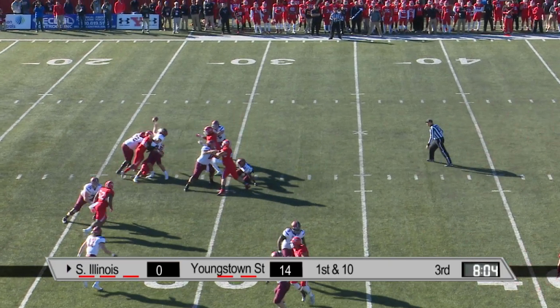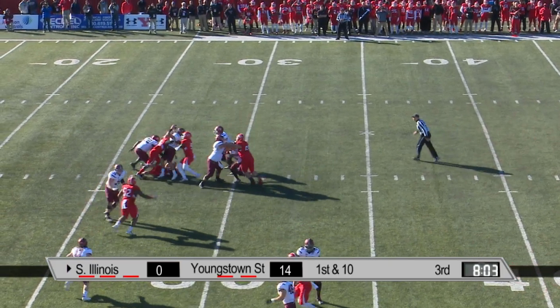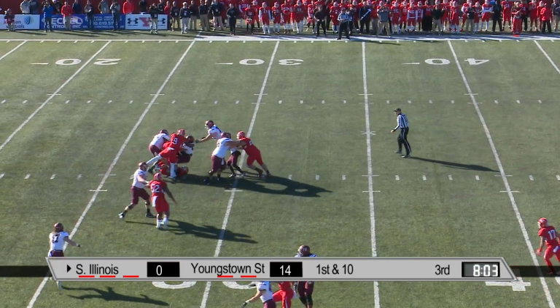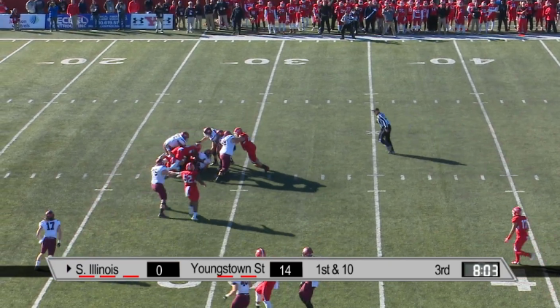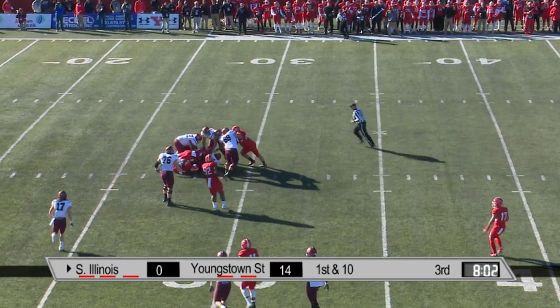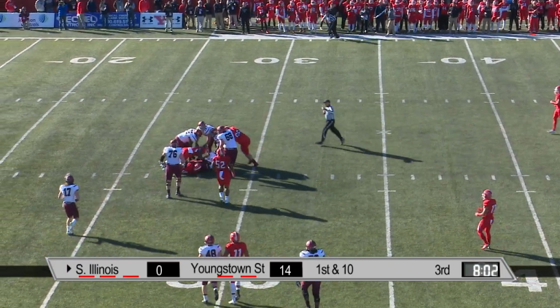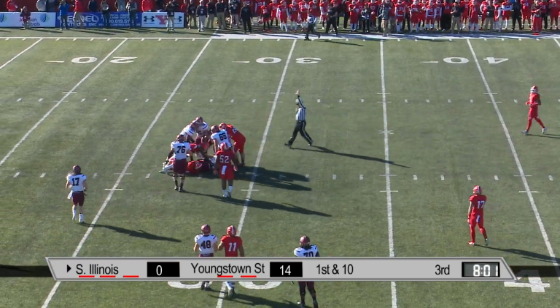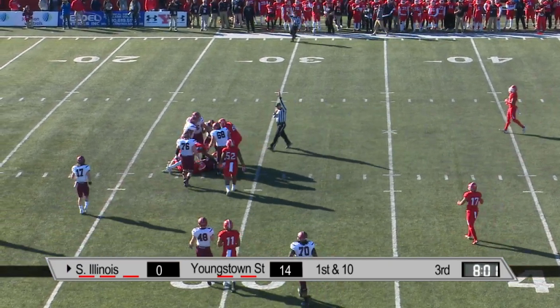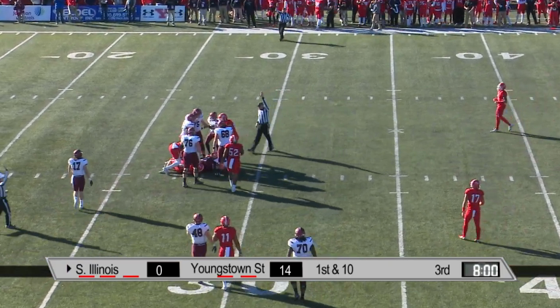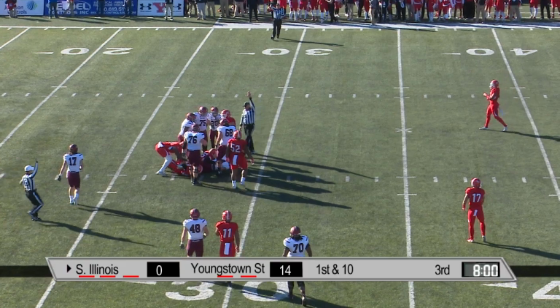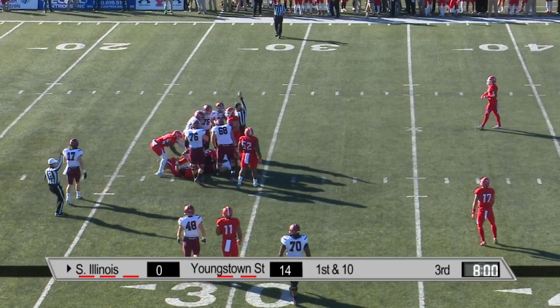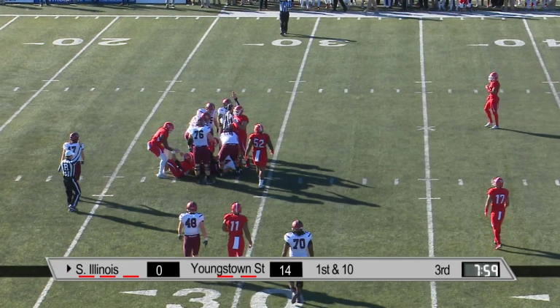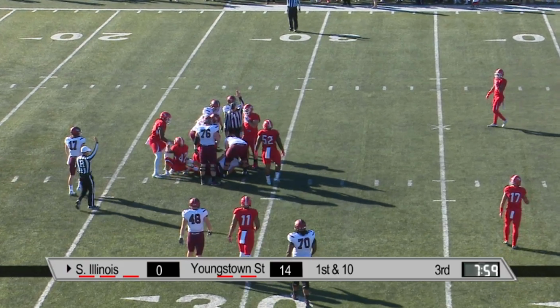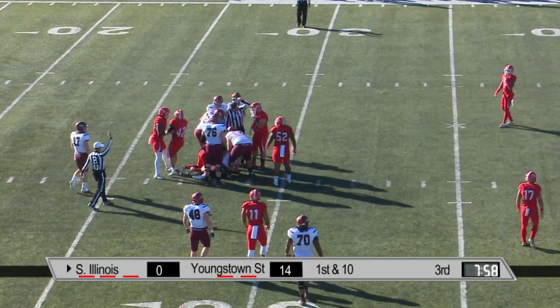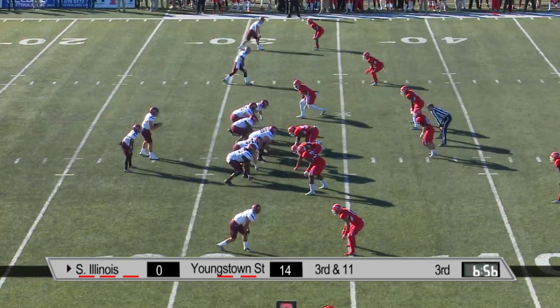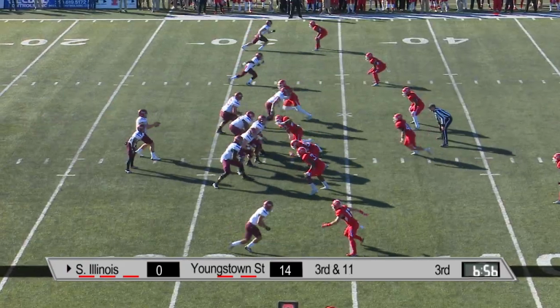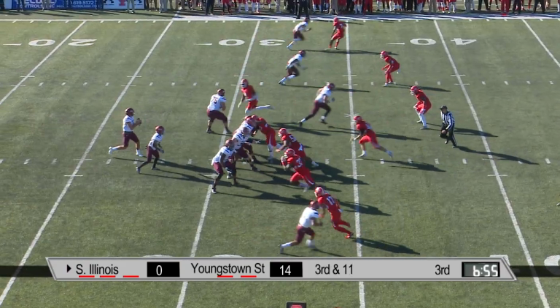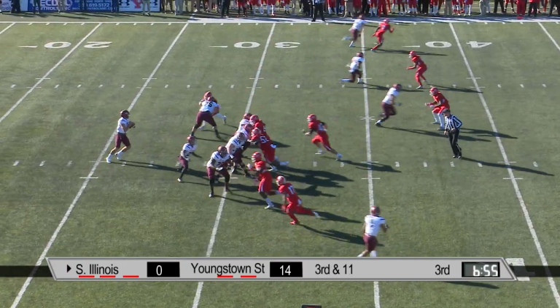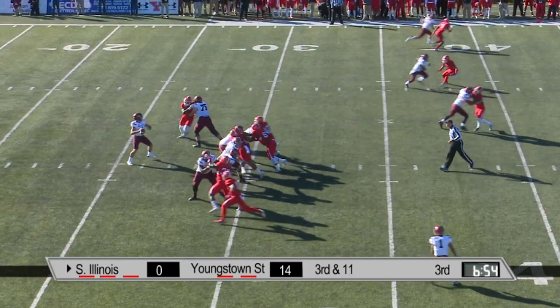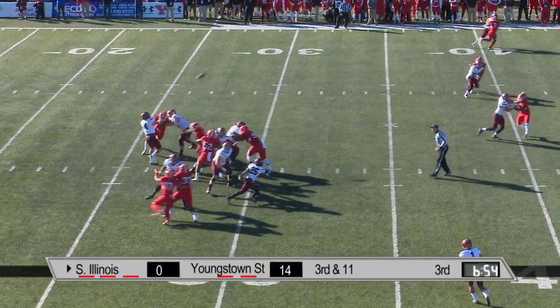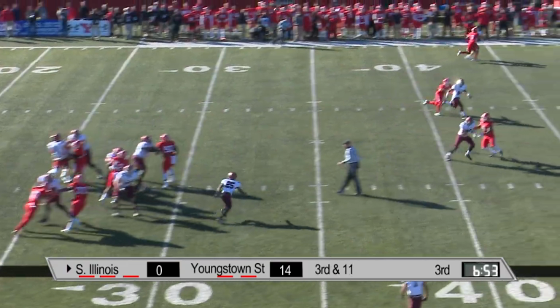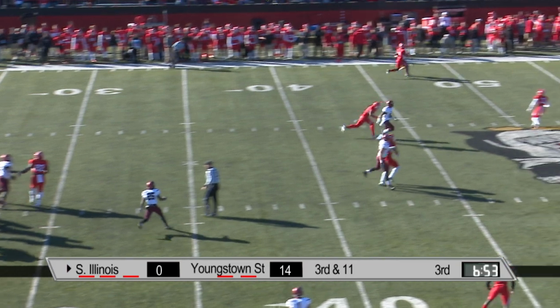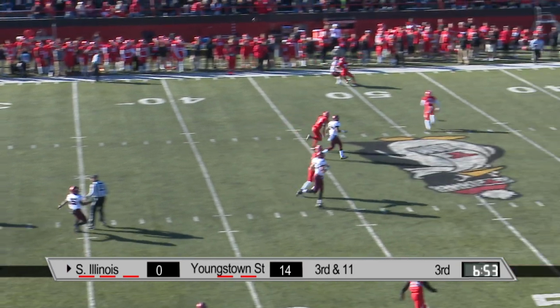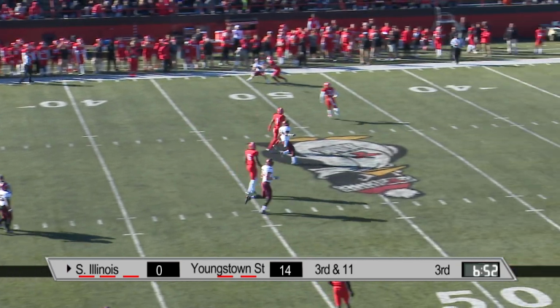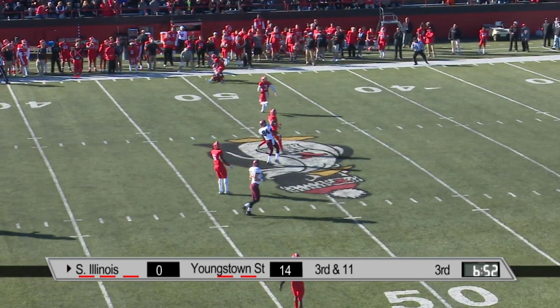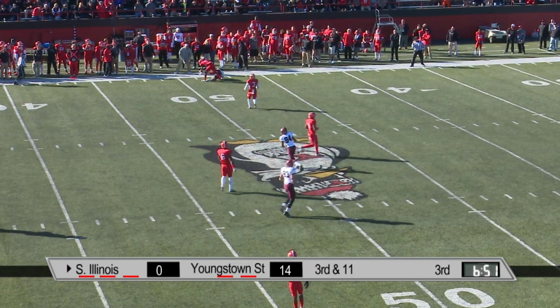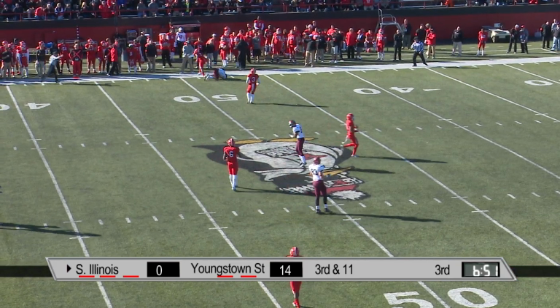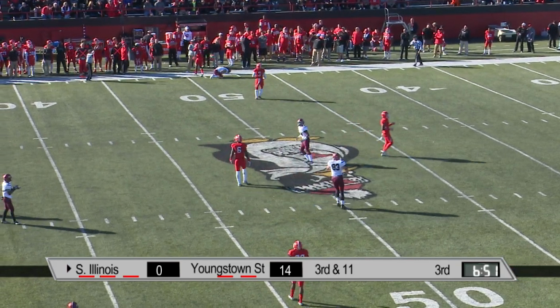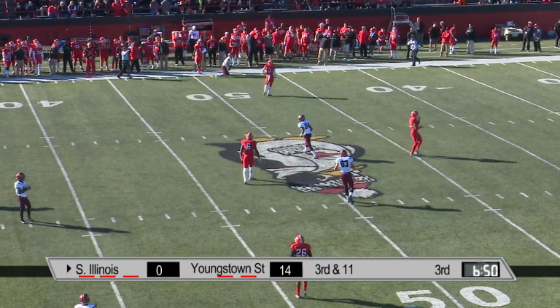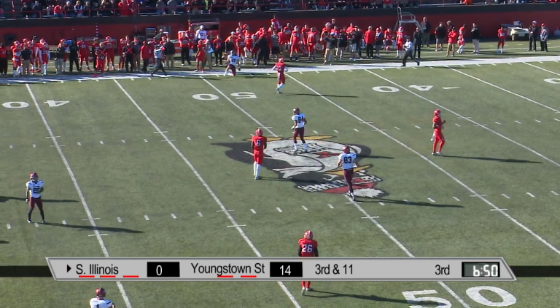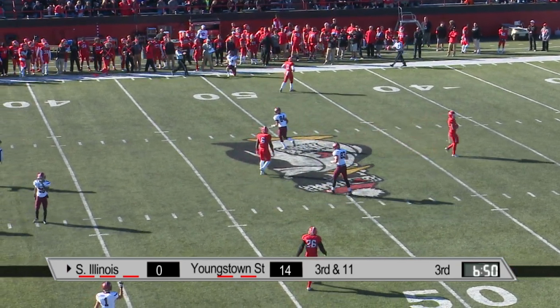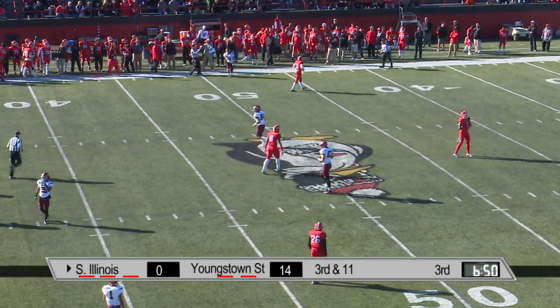Straub — hit! Ball pops up into the air, he catches it. At the 33, Straub to throw, airs it out to the far sideline — nice catch. That was a beautiful throw.